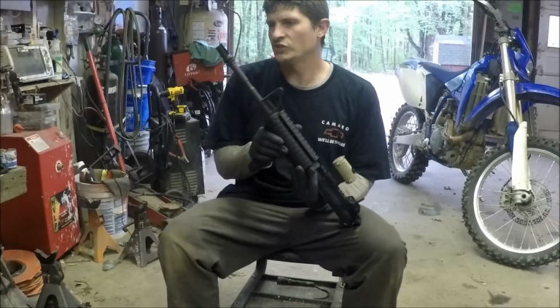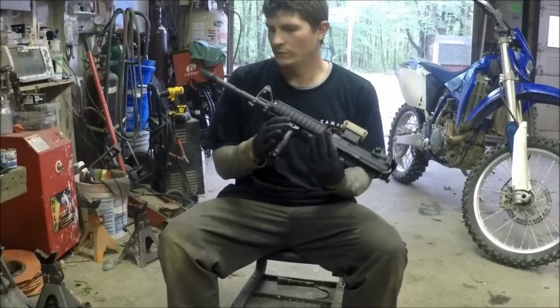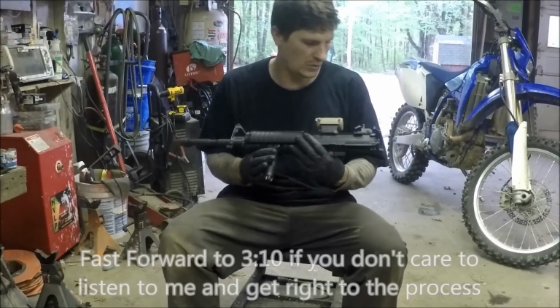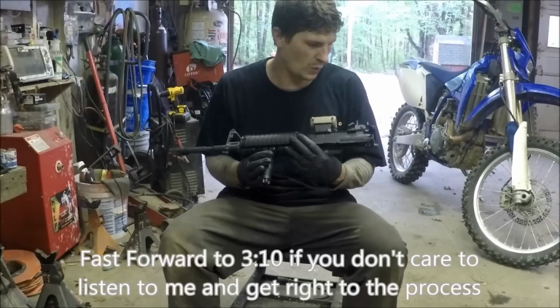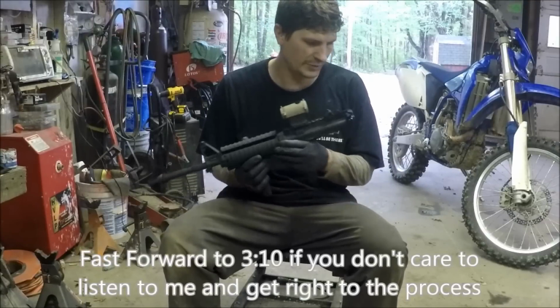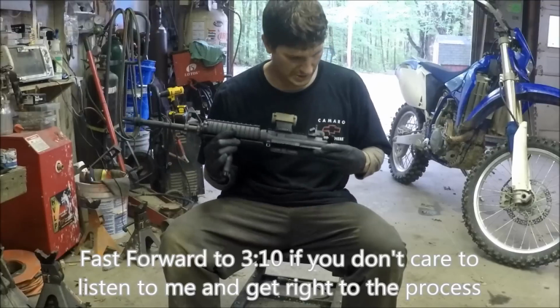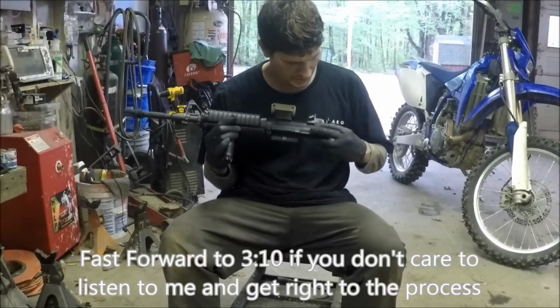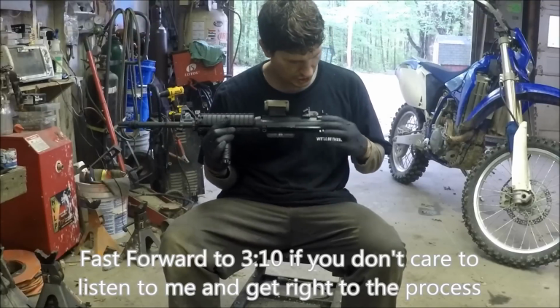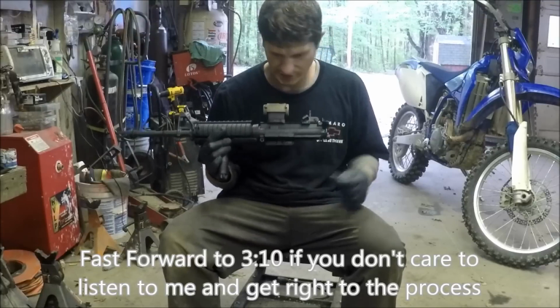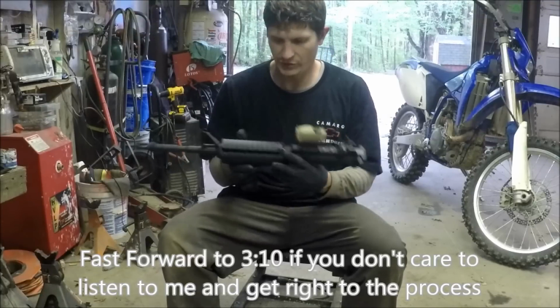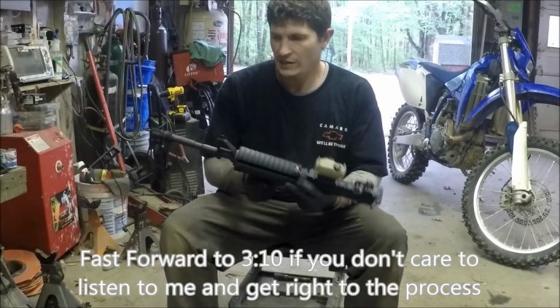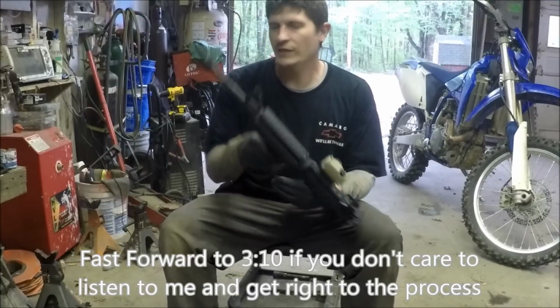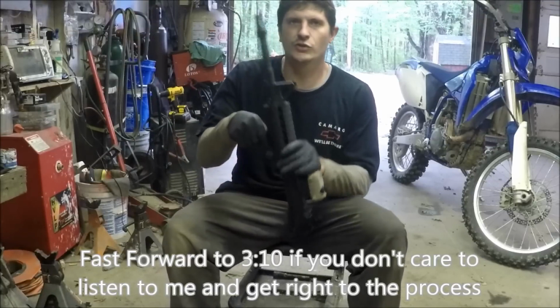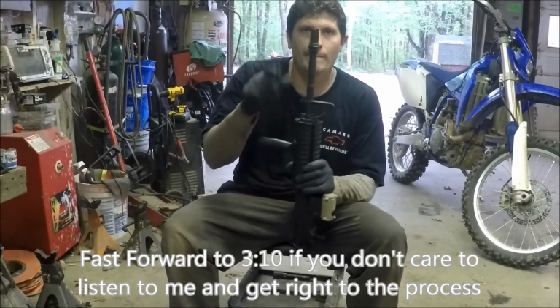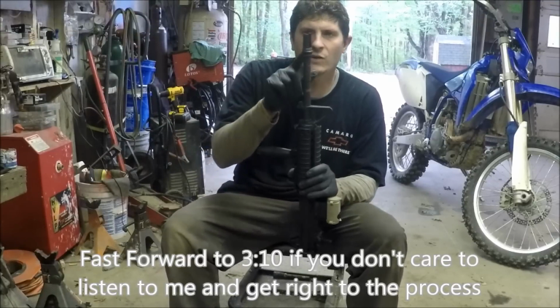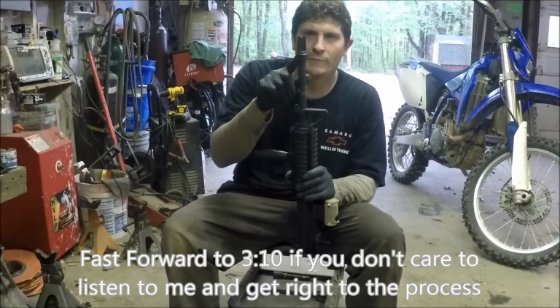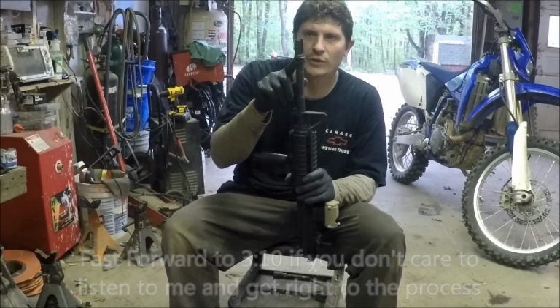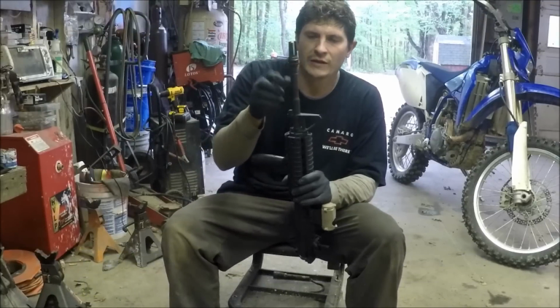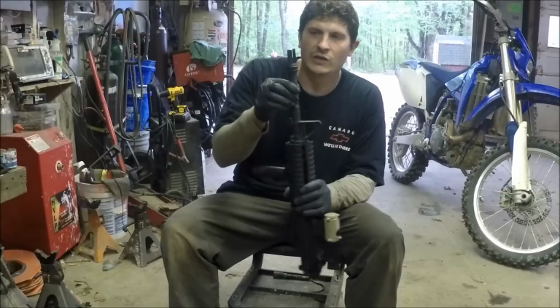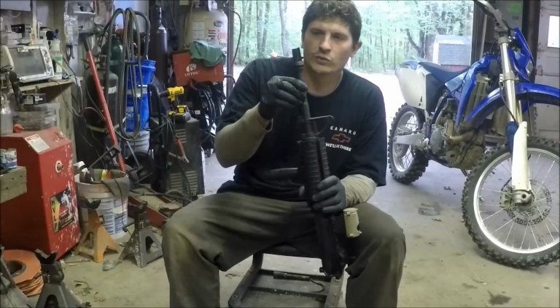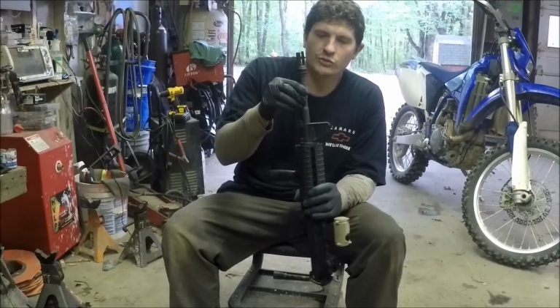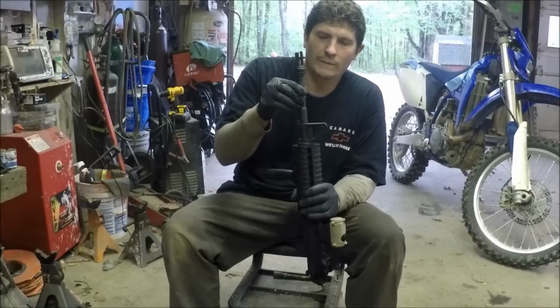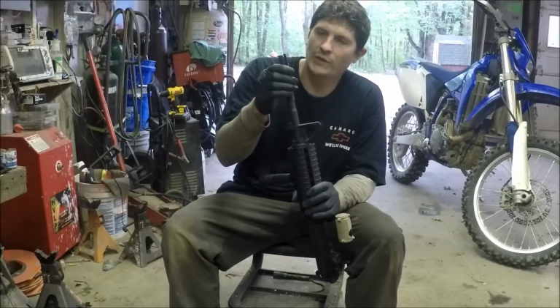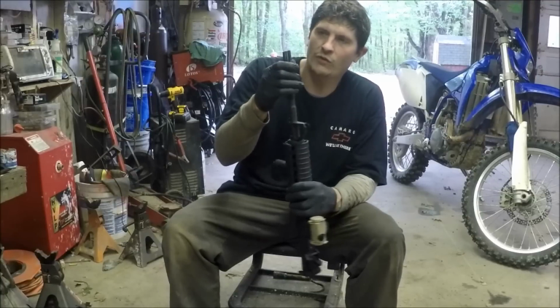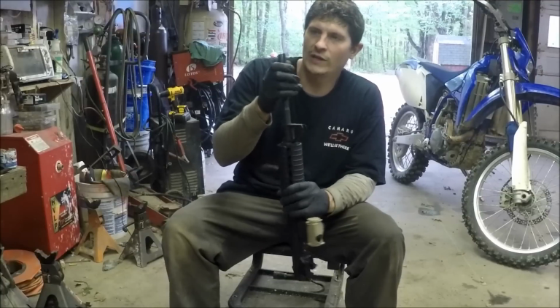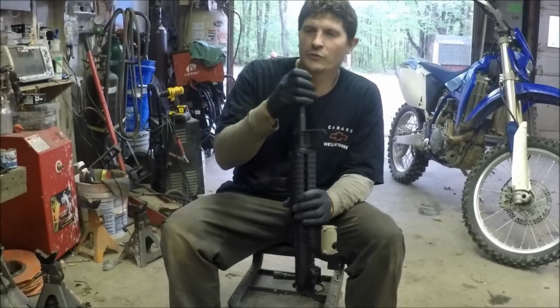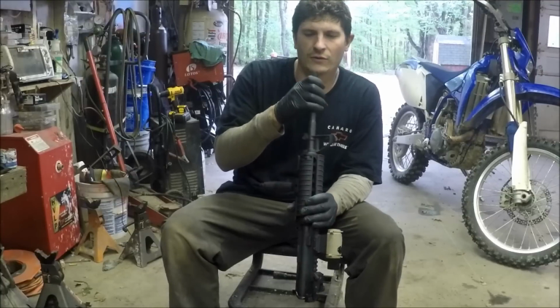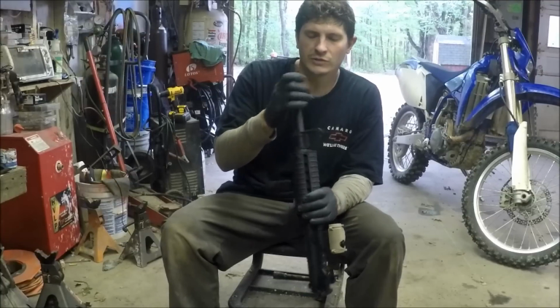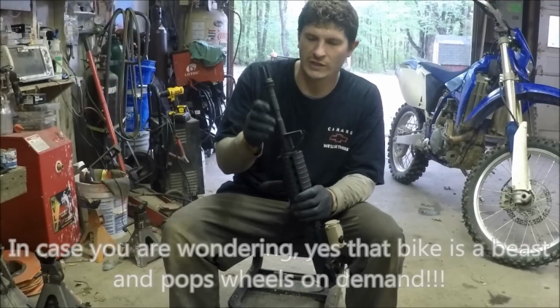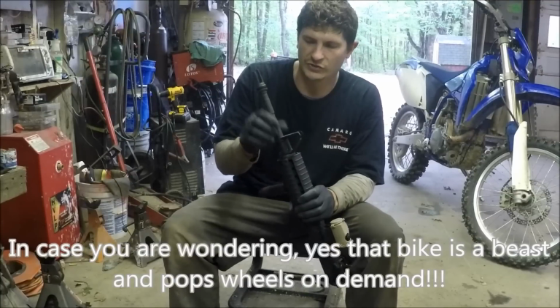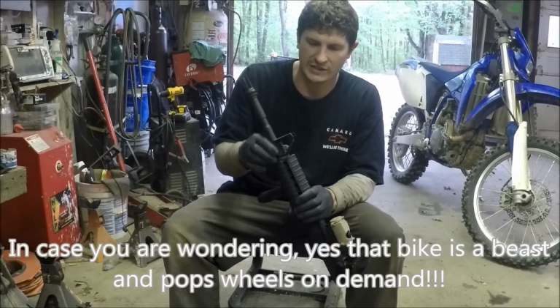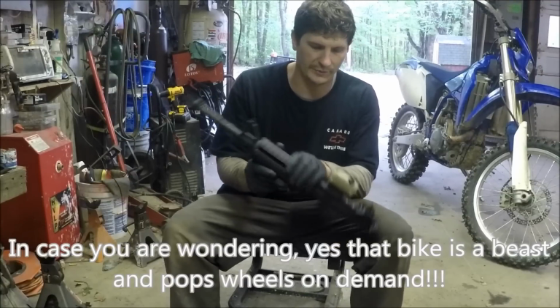What I'm going to be doing today and showing you how to do is pin and weld a muzzle brake in order to bring the overall length of your barrel to the legal 16 inch limit.